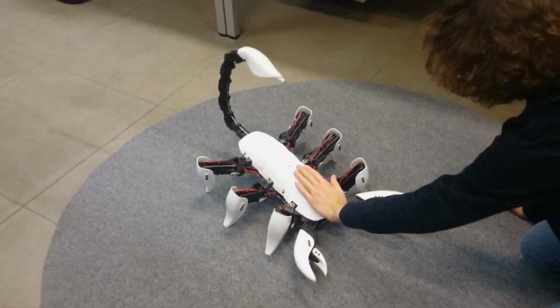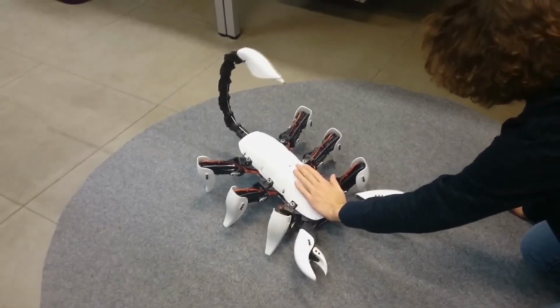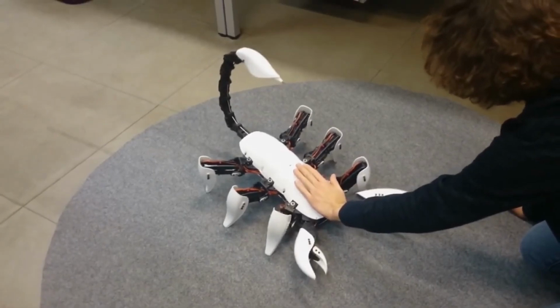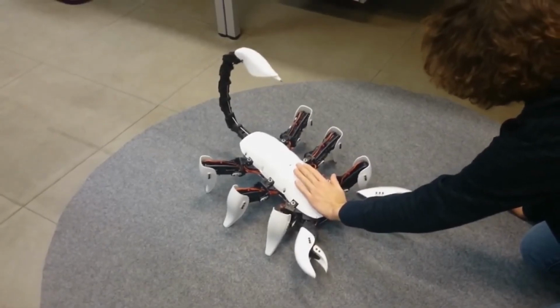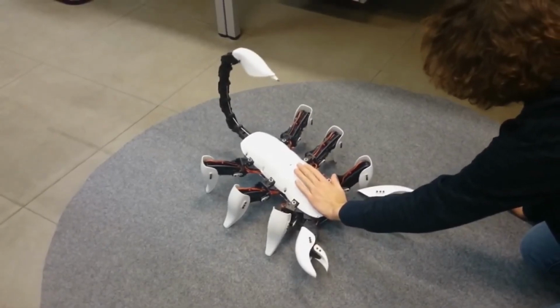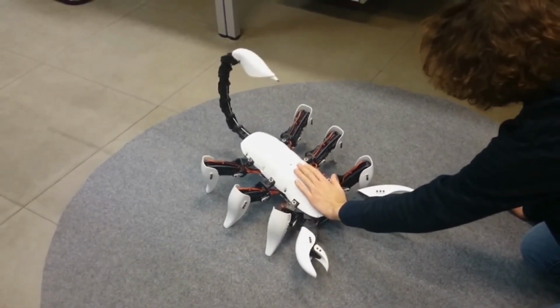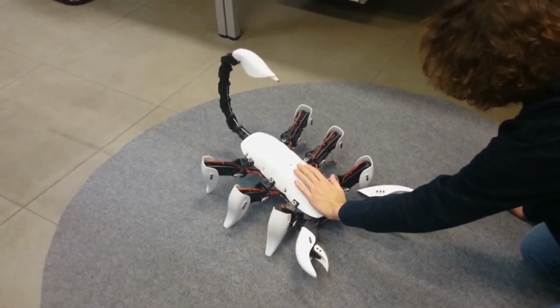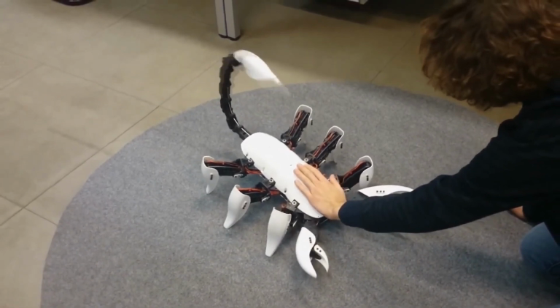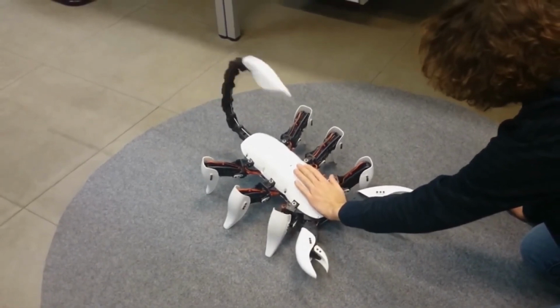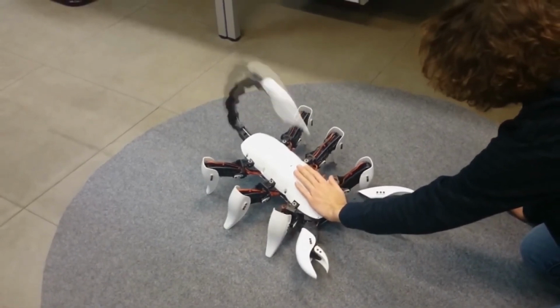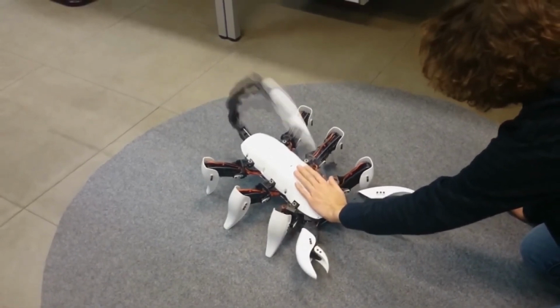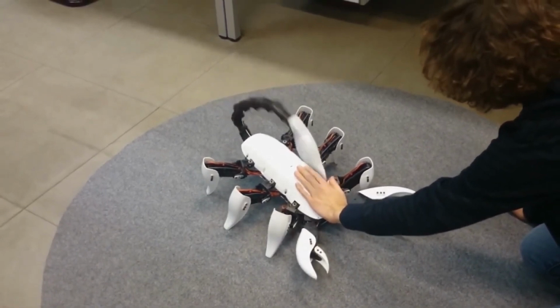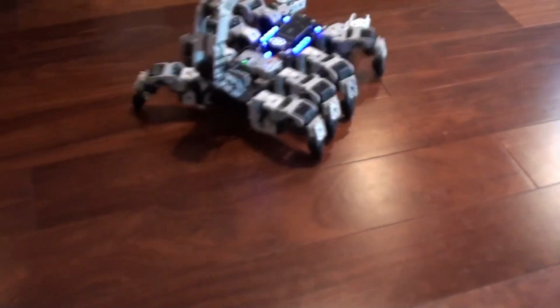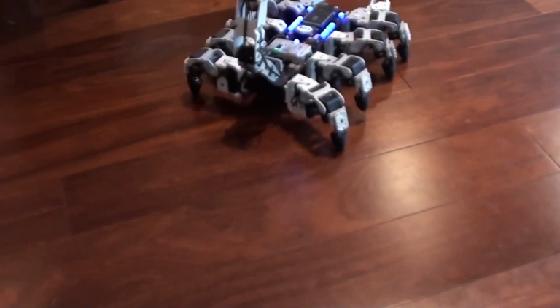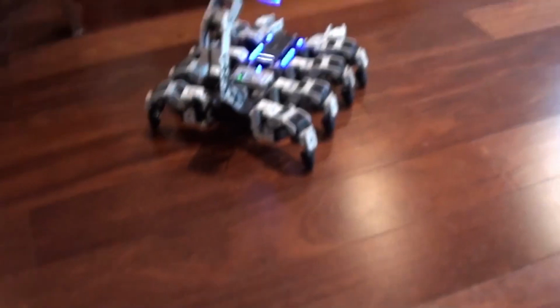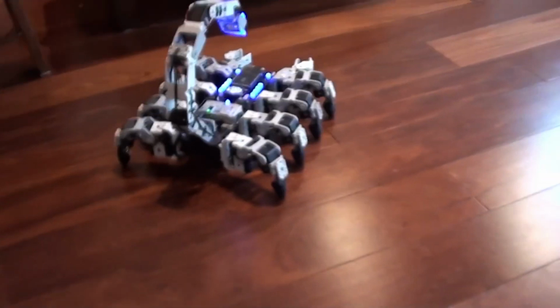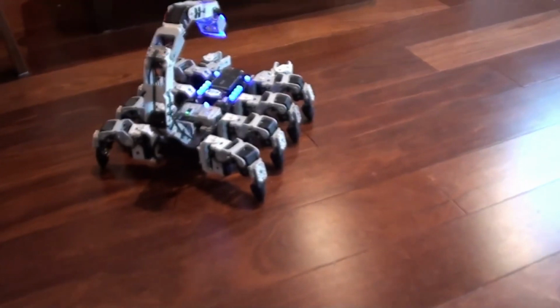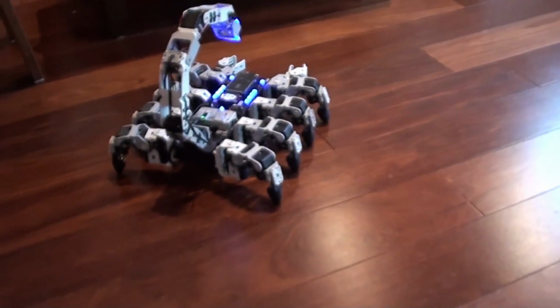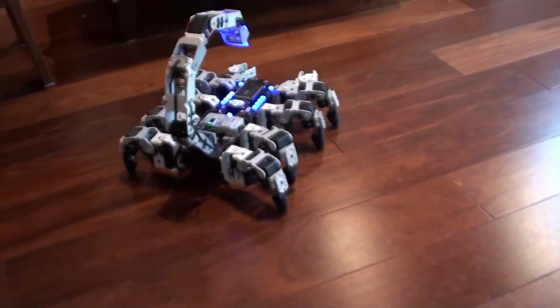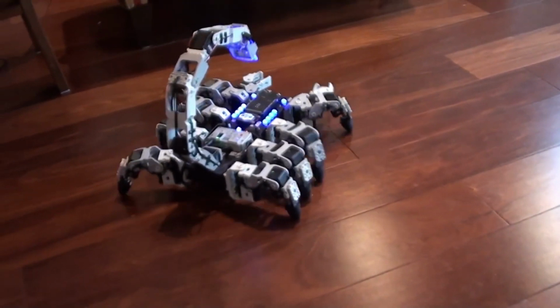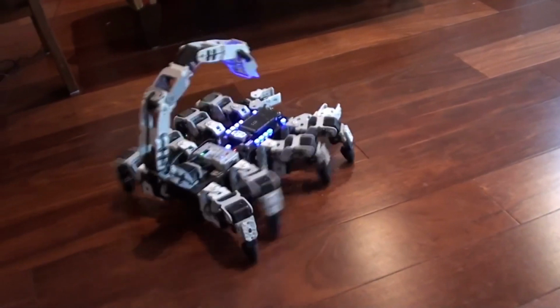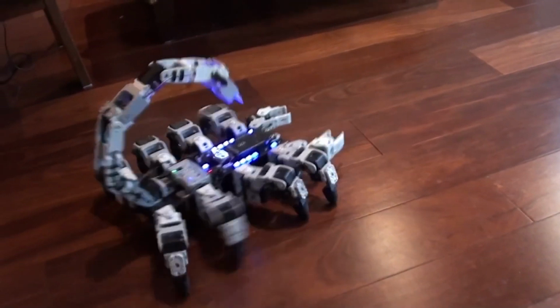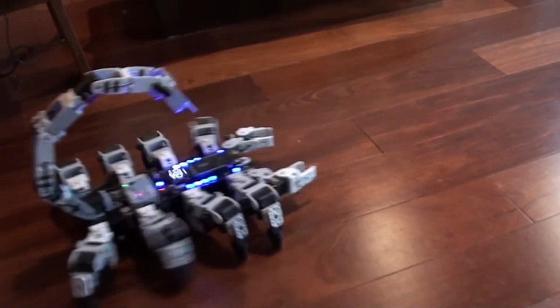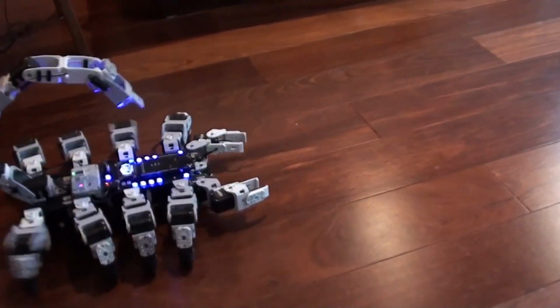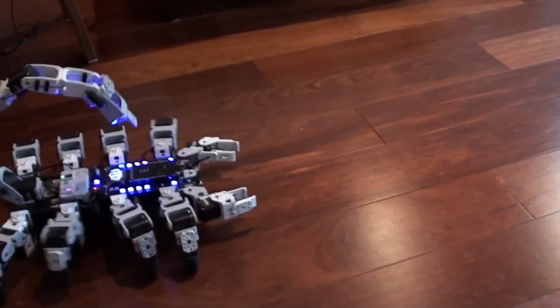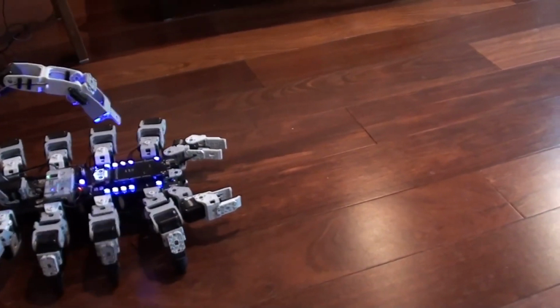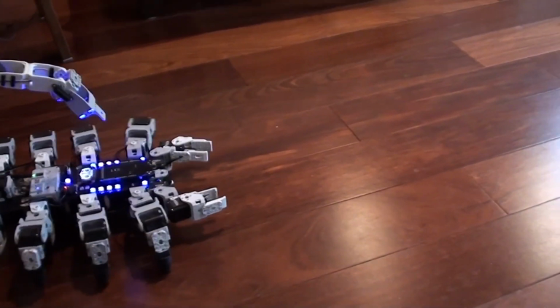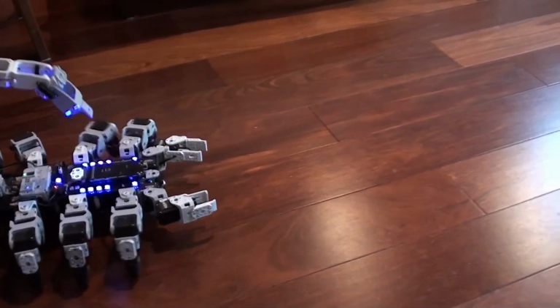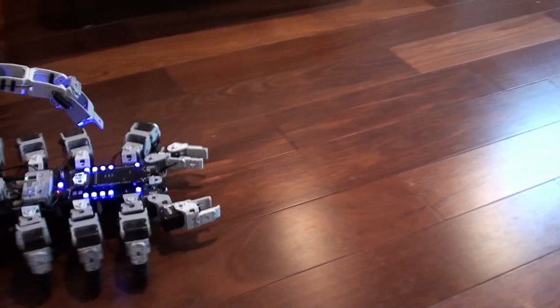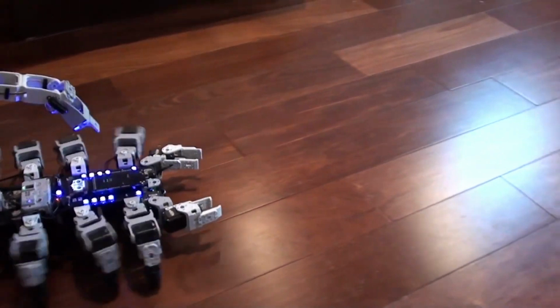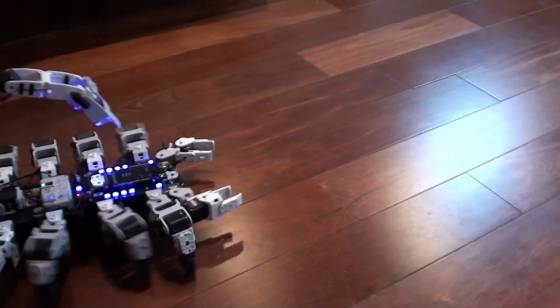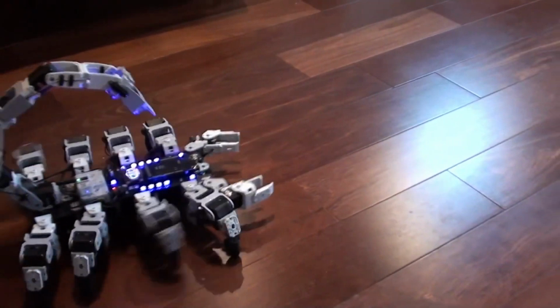Its stinger isn't venomous, but it can leave an ink mark on anyone daring enough to come too close. The result is a robotic creation that feels straight out of a sci-fi movie, blending creativity, engineering, and a touch of intimidation.